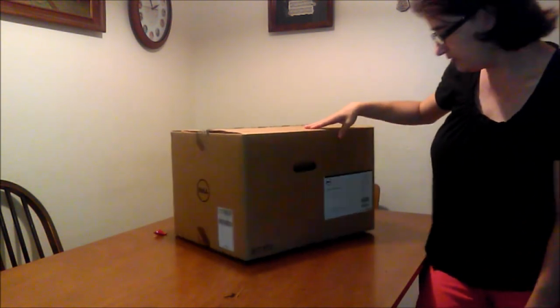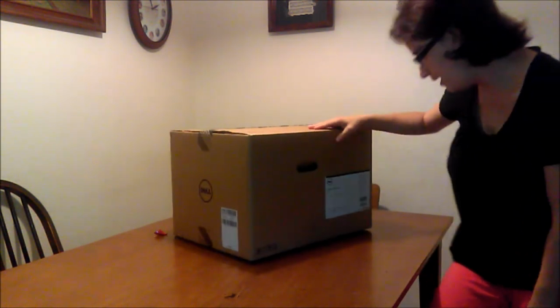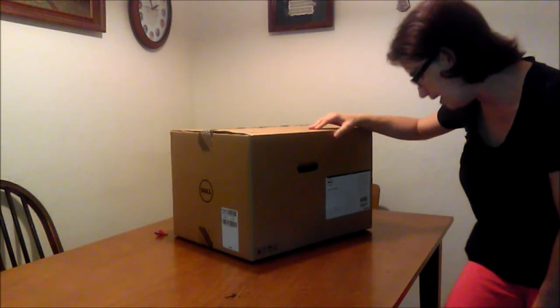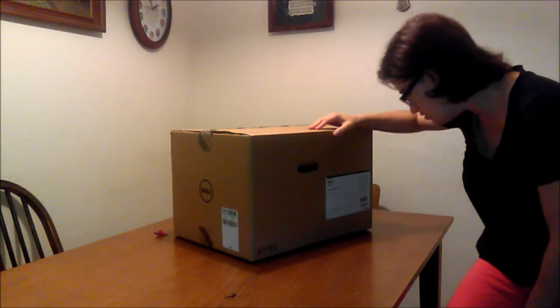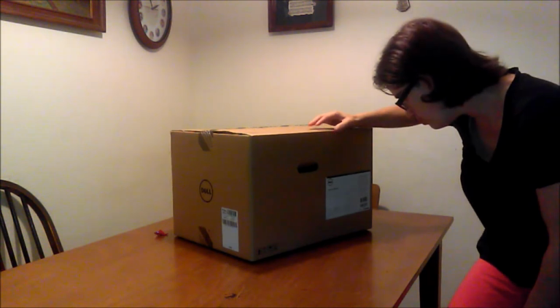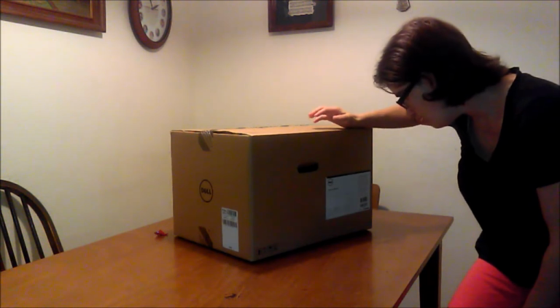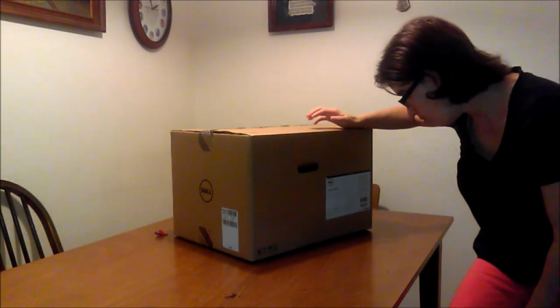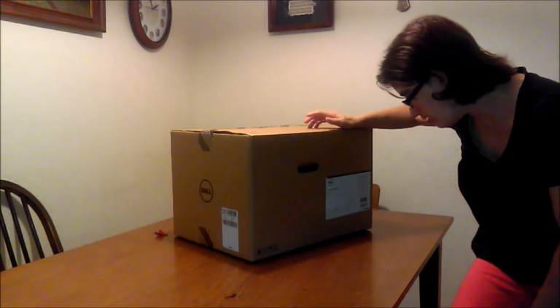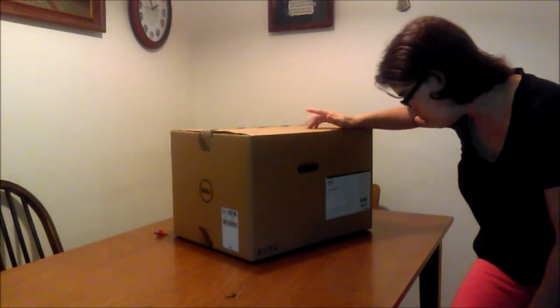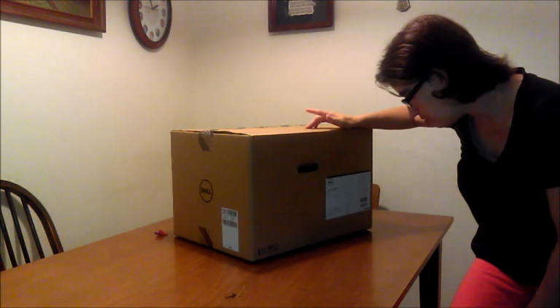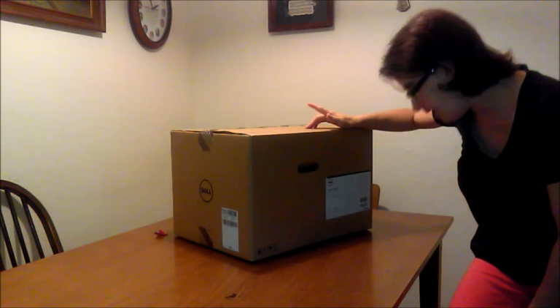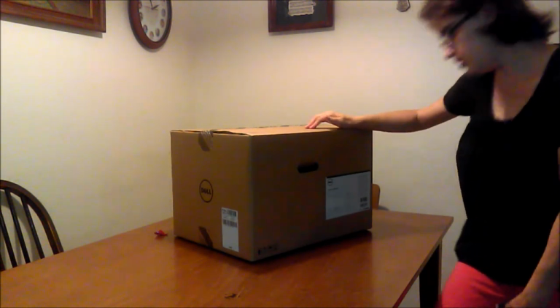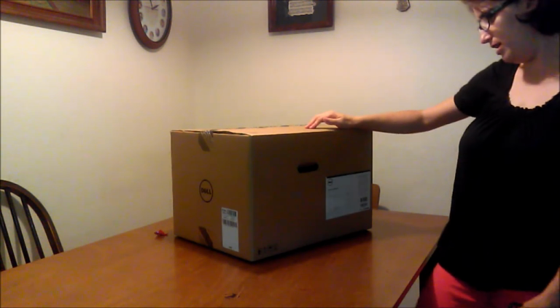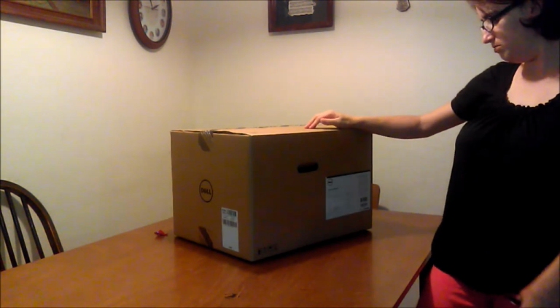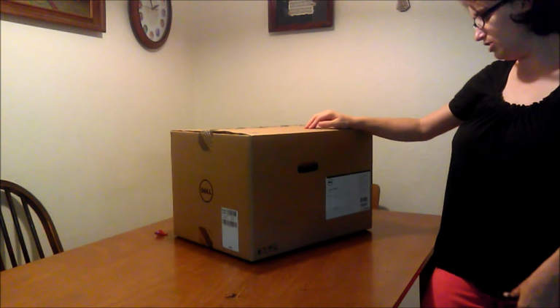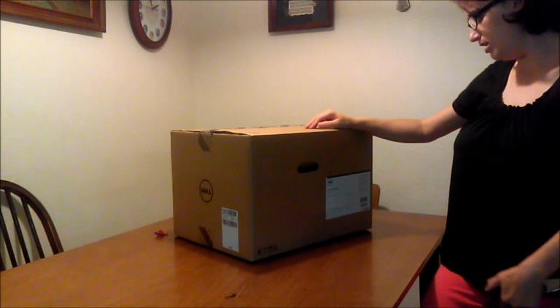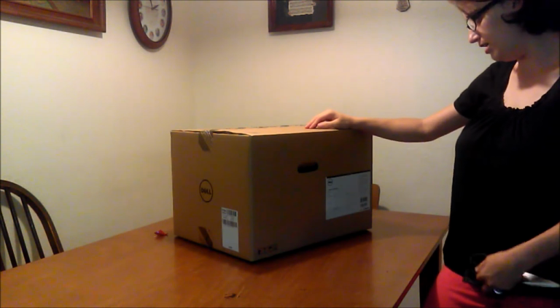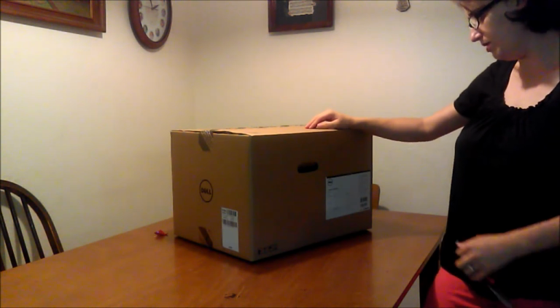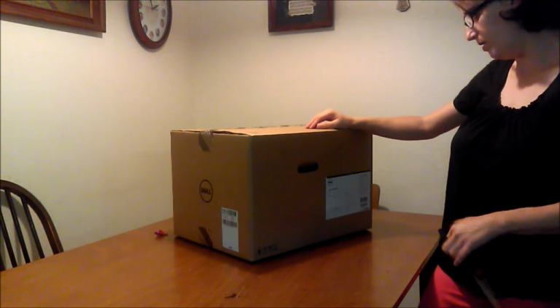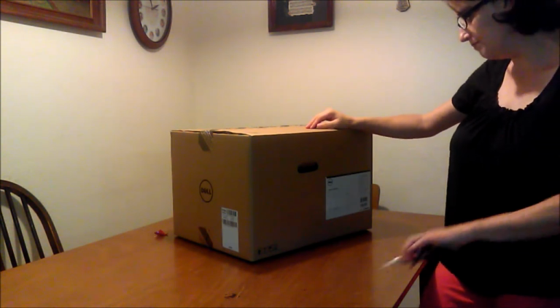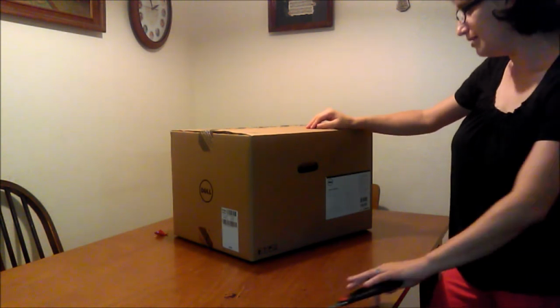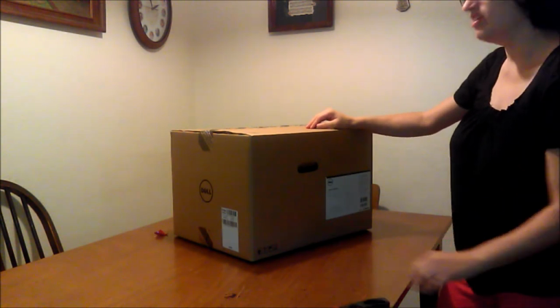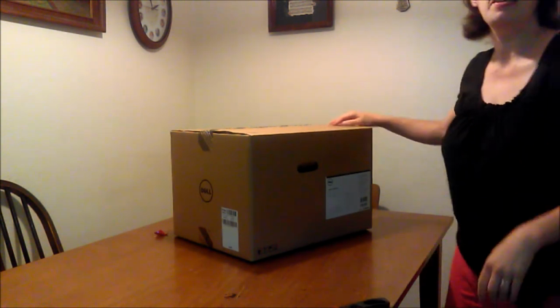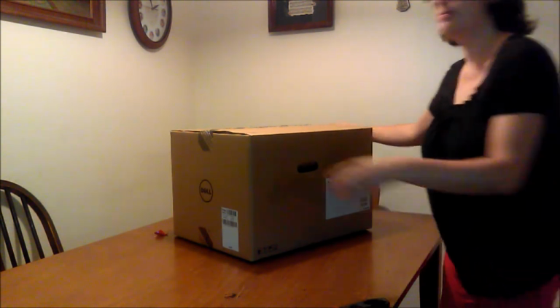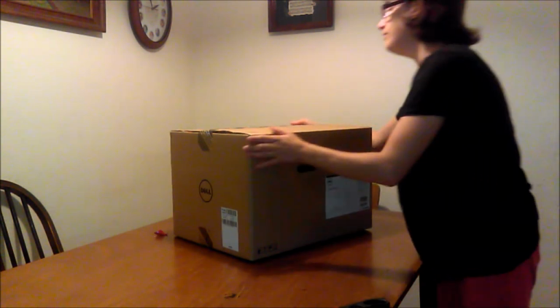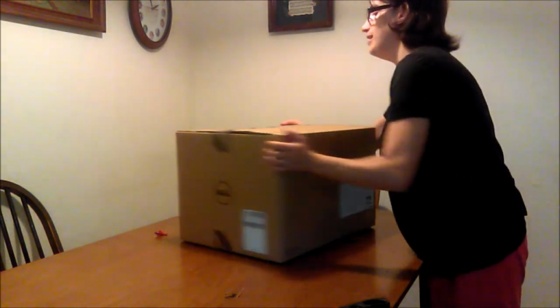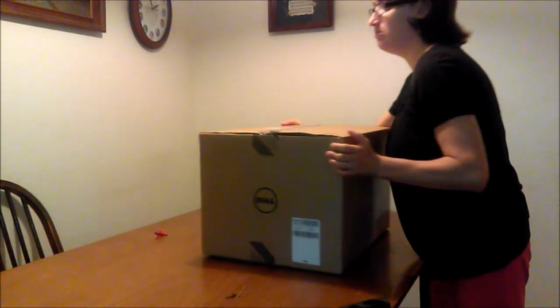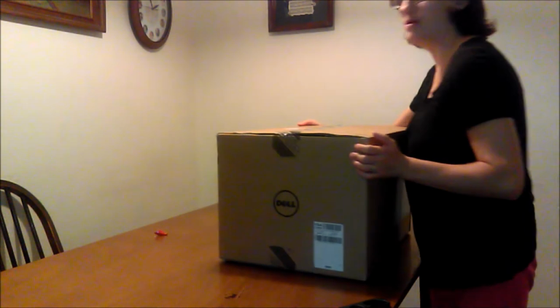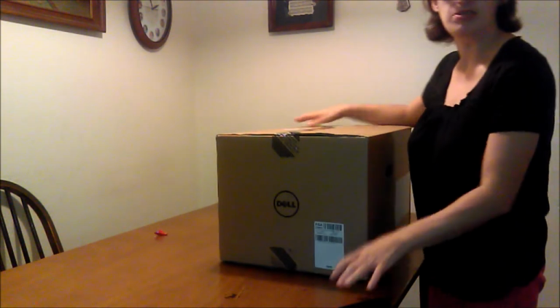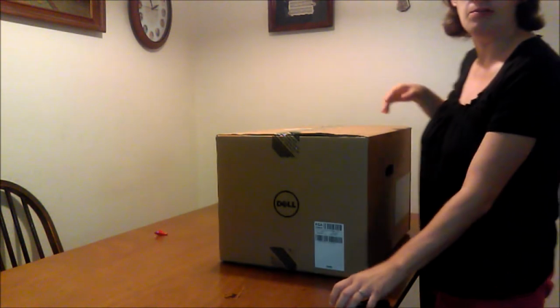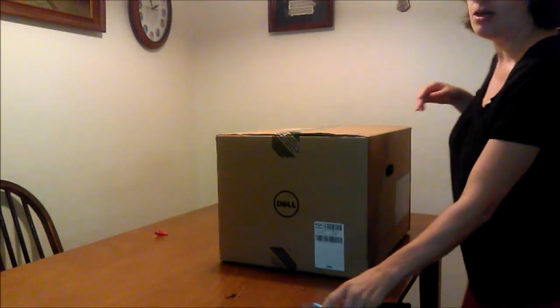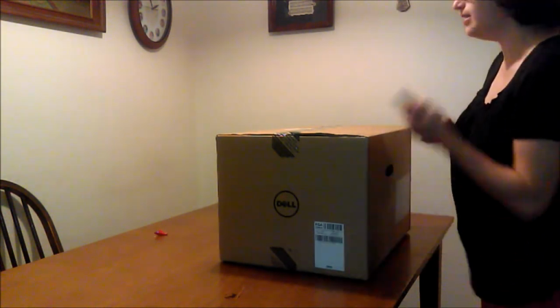It also has wireless and Bluetooth, an HDMI connection, and a memory card reader. I'm going to open this up and then we'll let you see it when it's all plugged in.